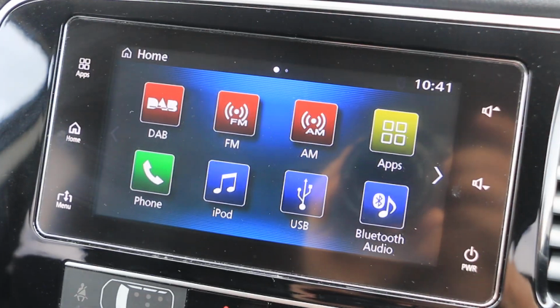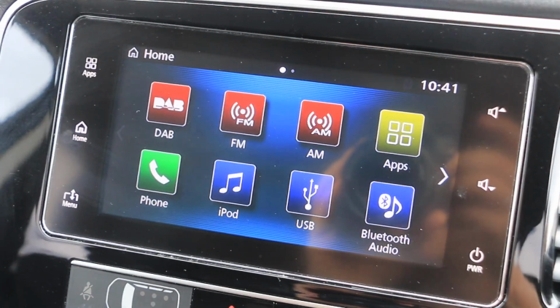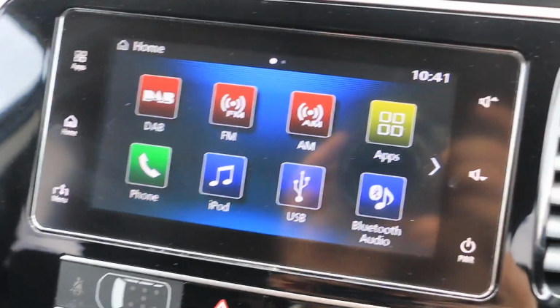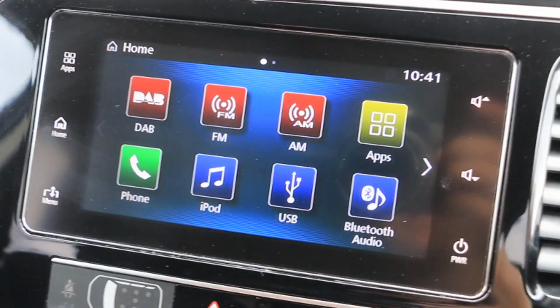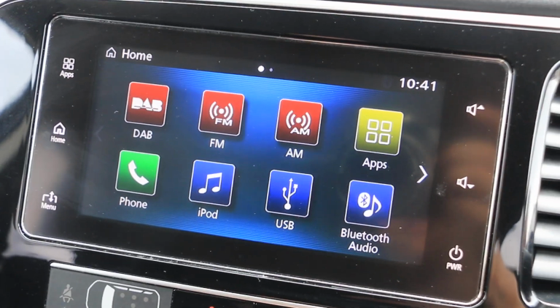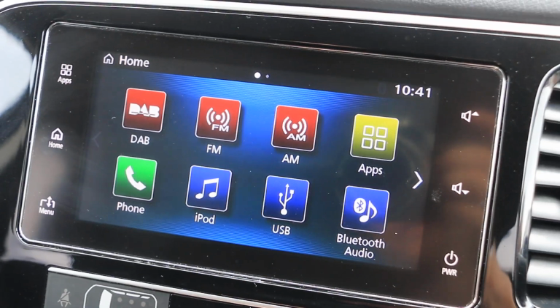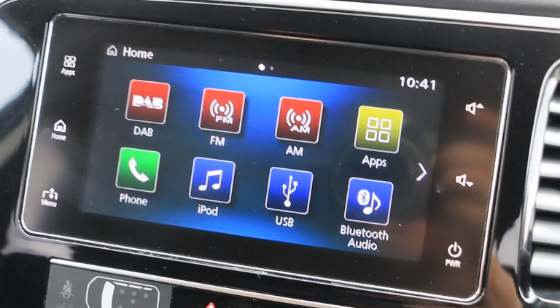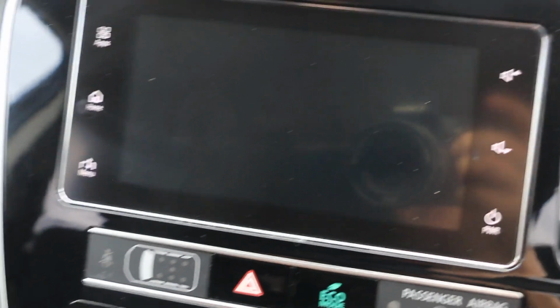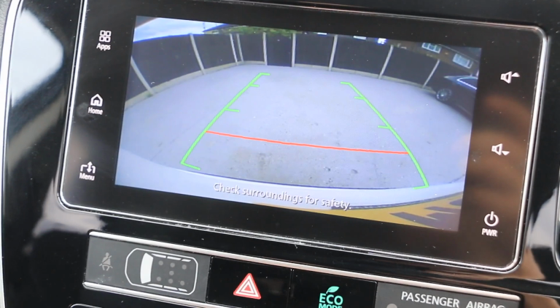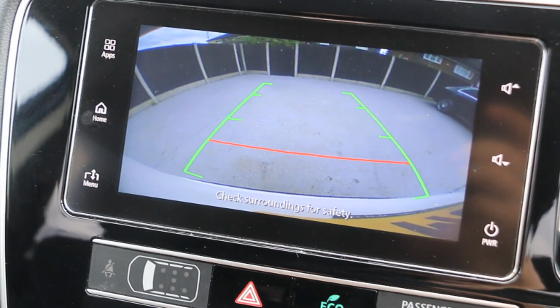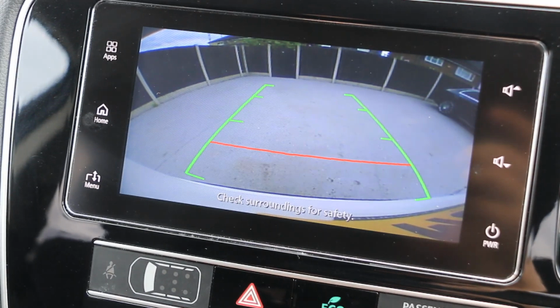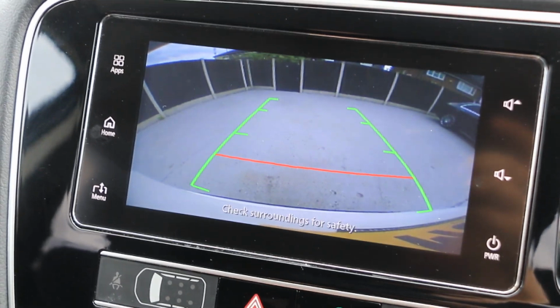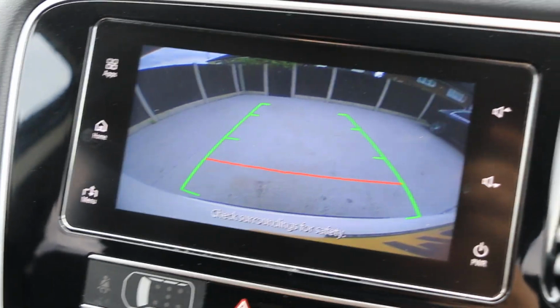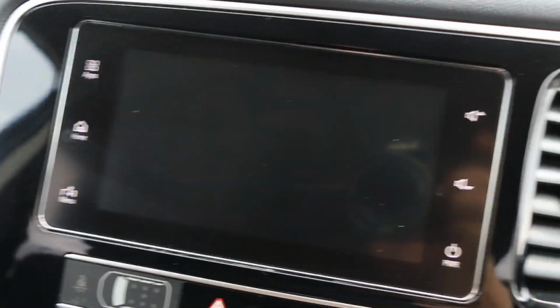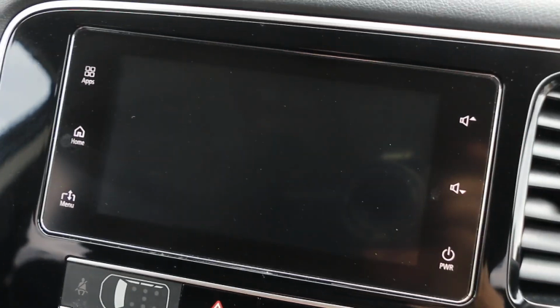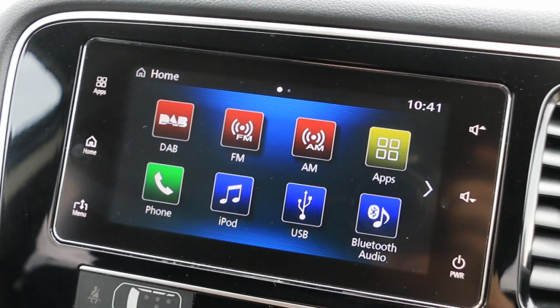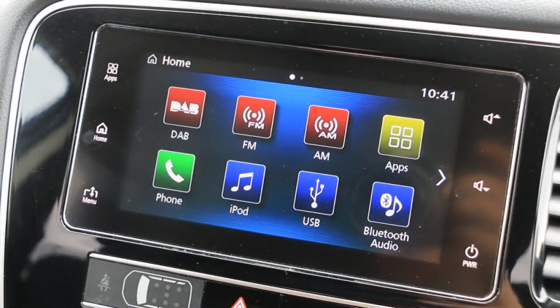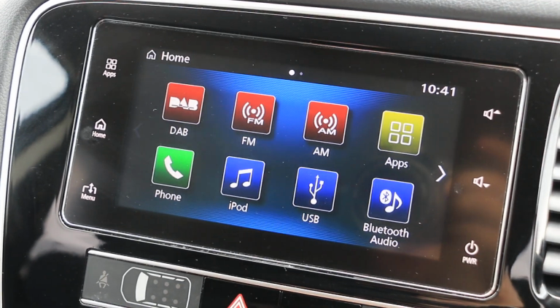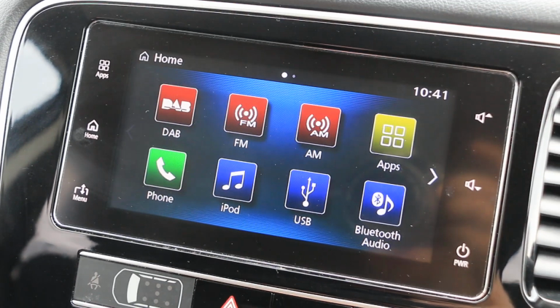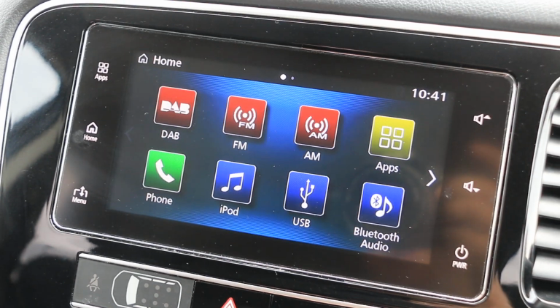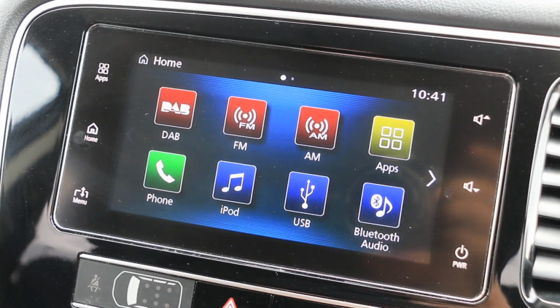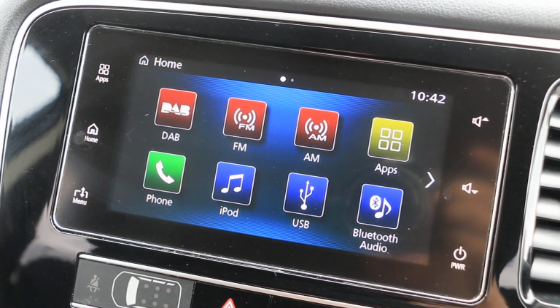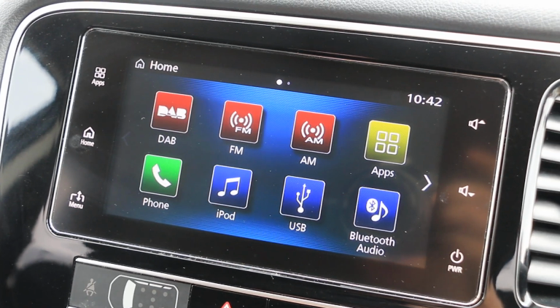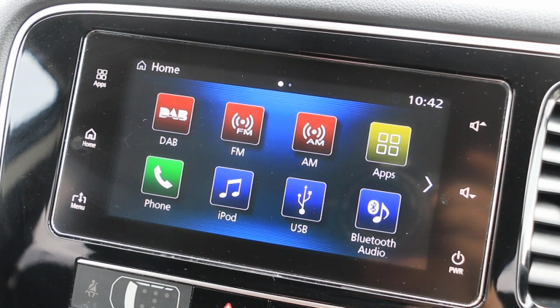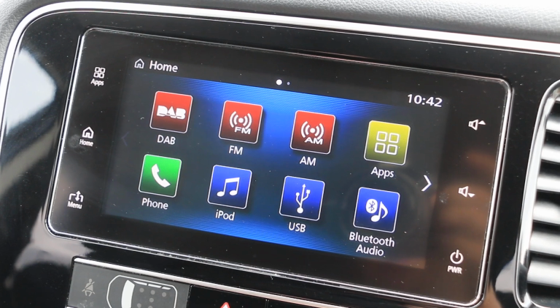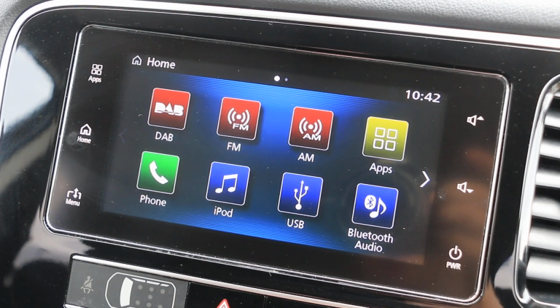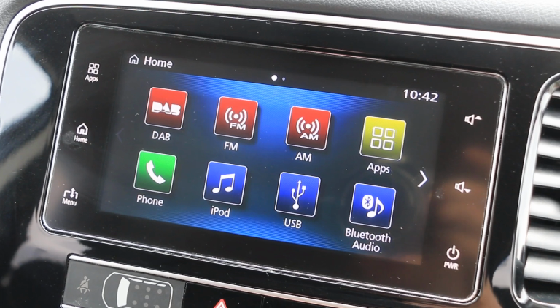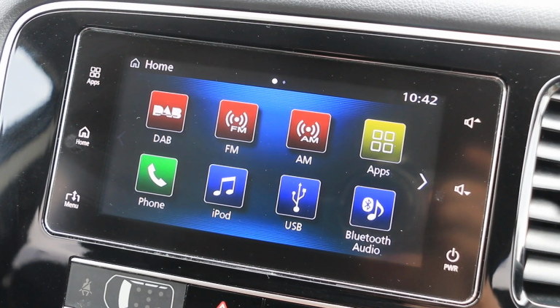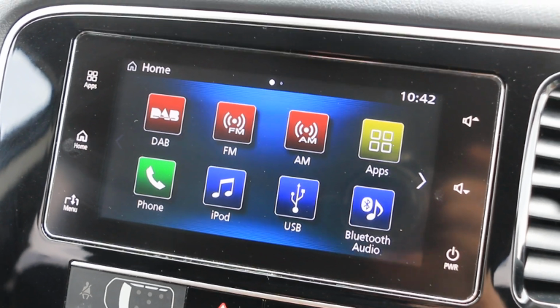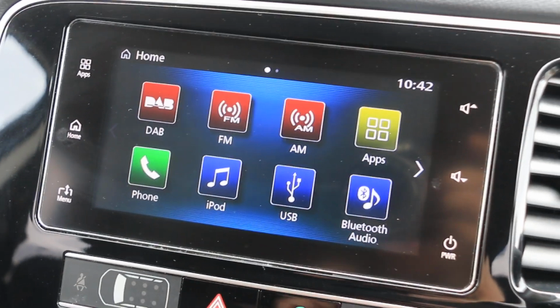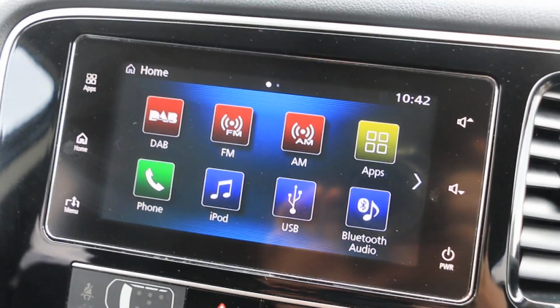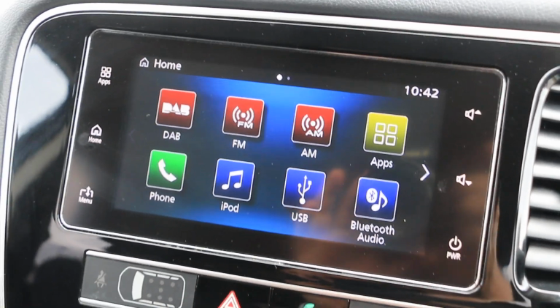Reversing camera, DAB radio, Bluetooth, telephone connection, iPod USB, and Bluetooth audio.